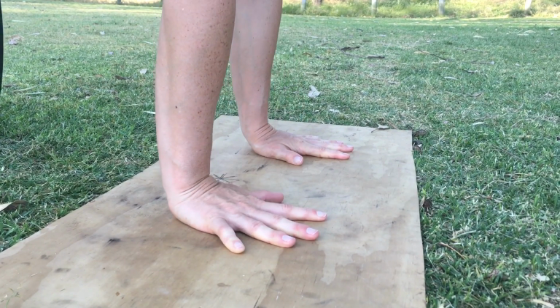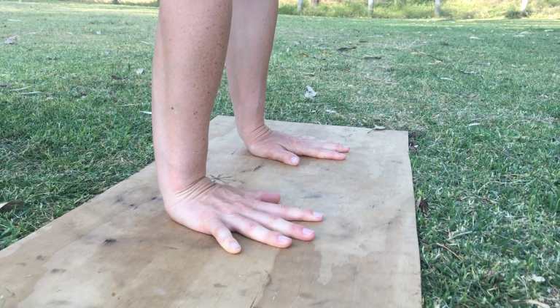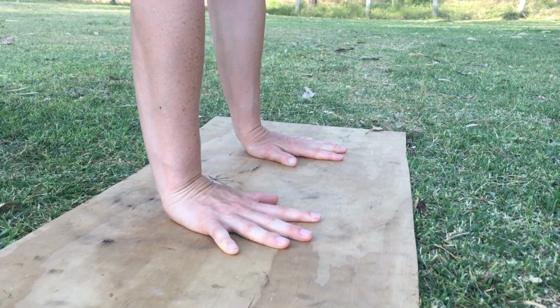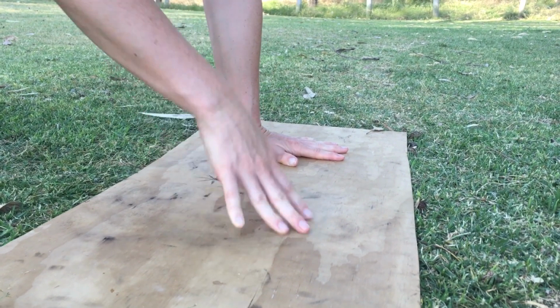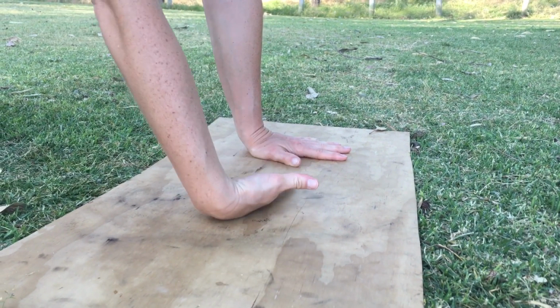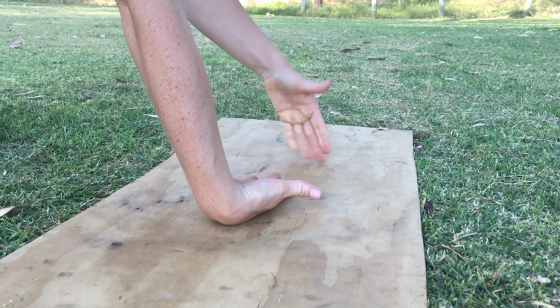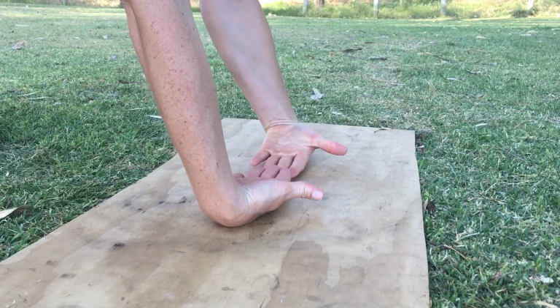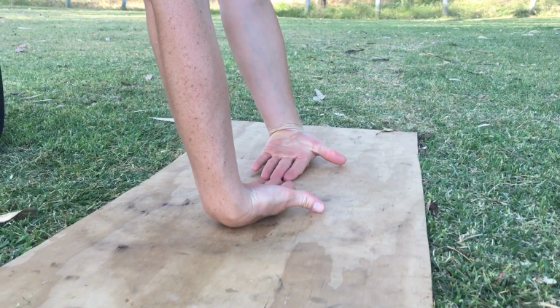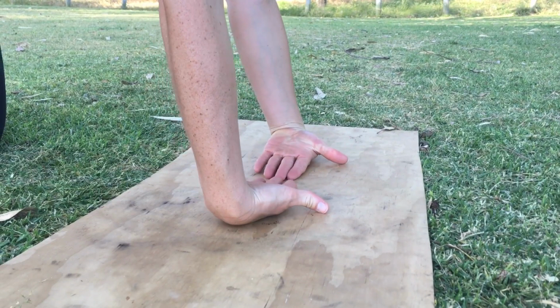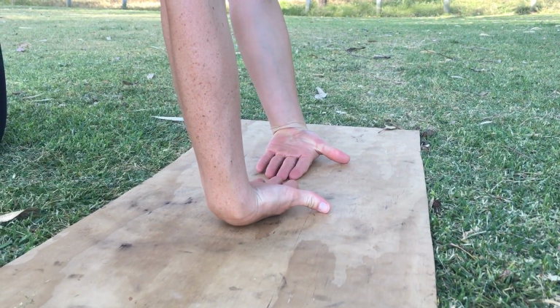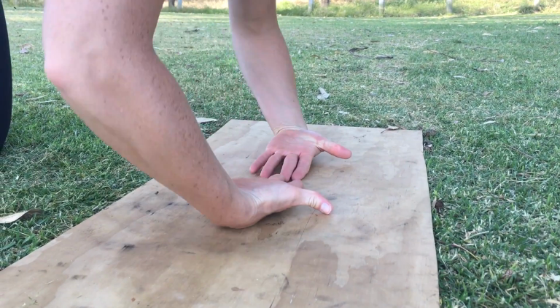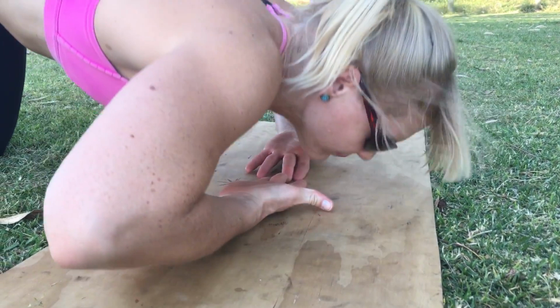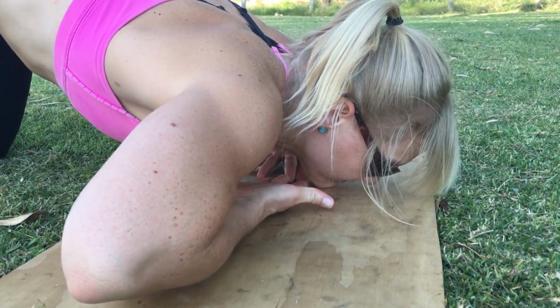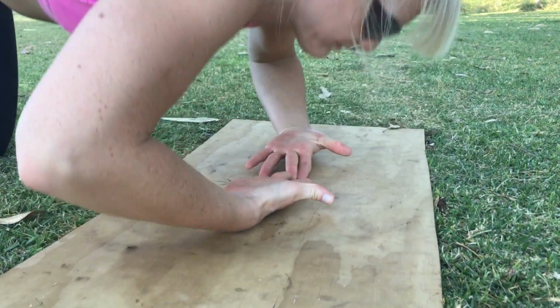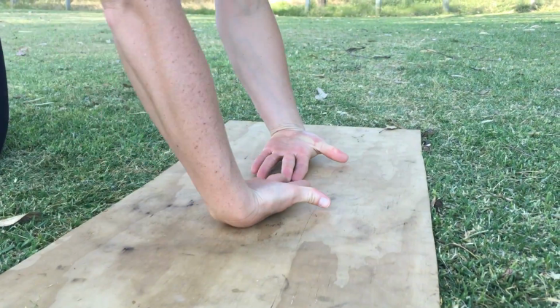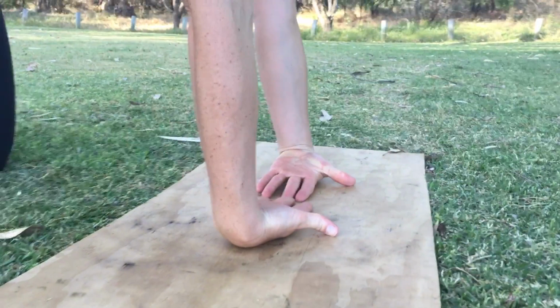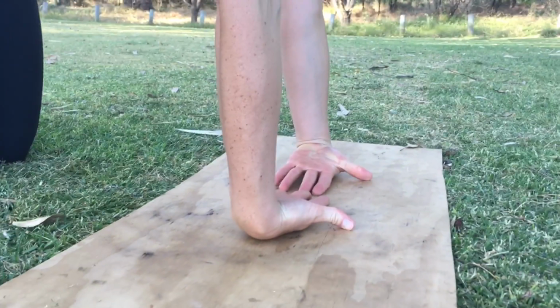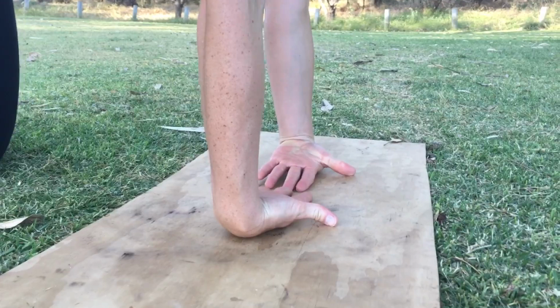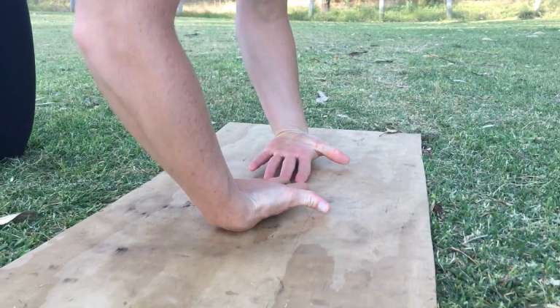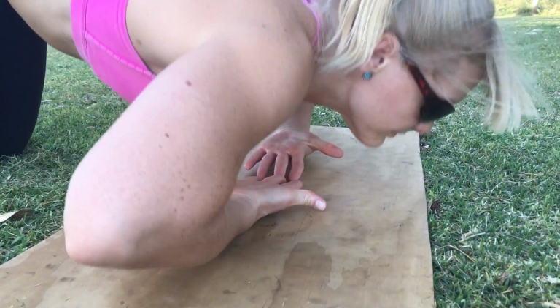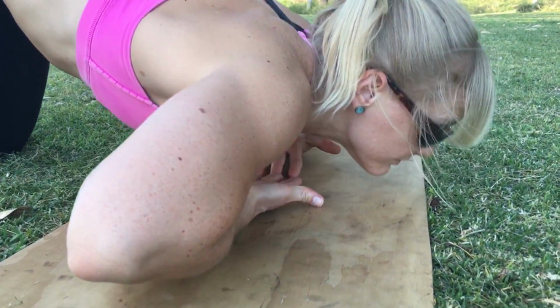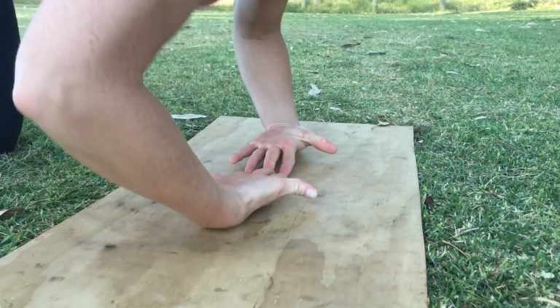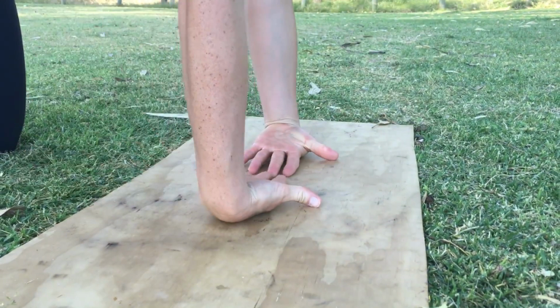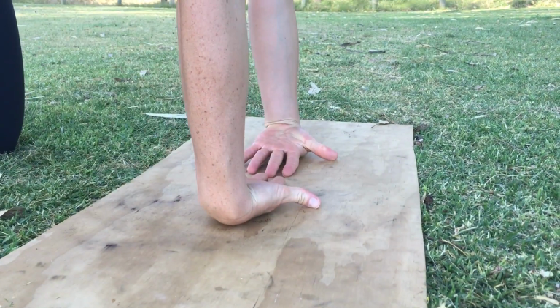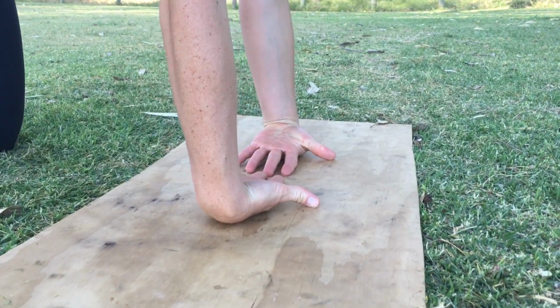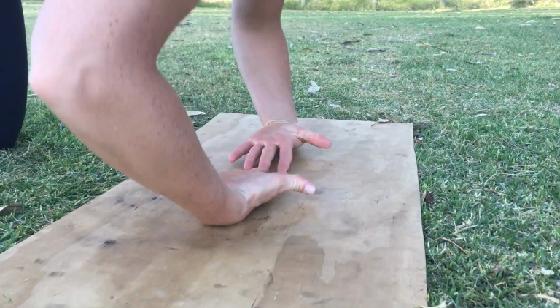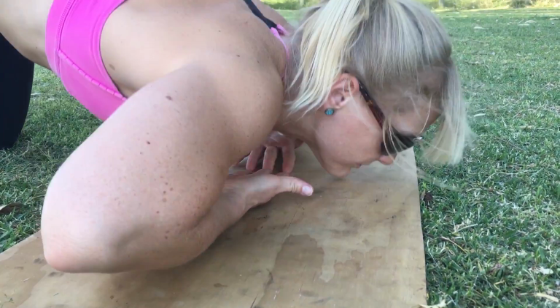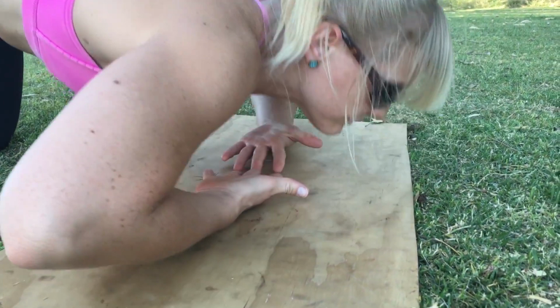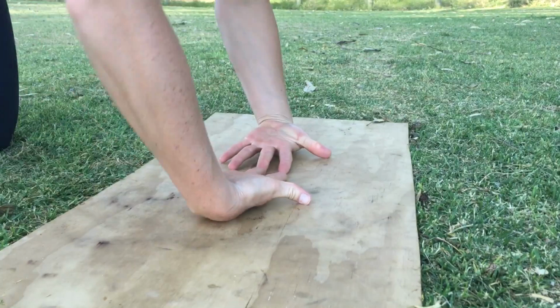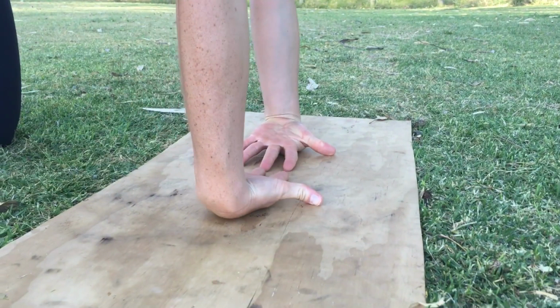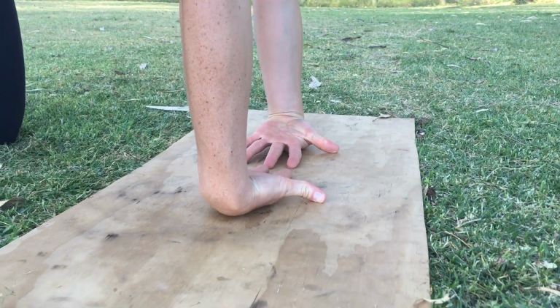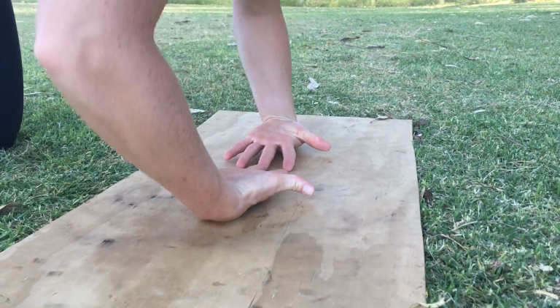Moving into fin push-ups: back of the hands on the ground, elbows coming directly out to the side, chin coming down in front of the hands. Again, doing rep ranges of 10 to 20, as often as possible.